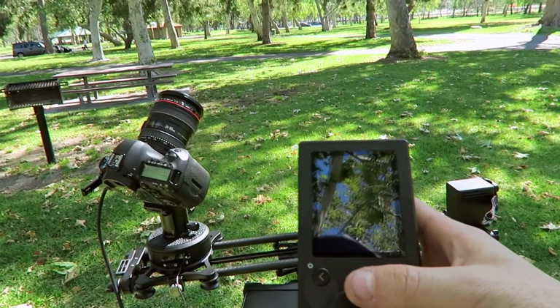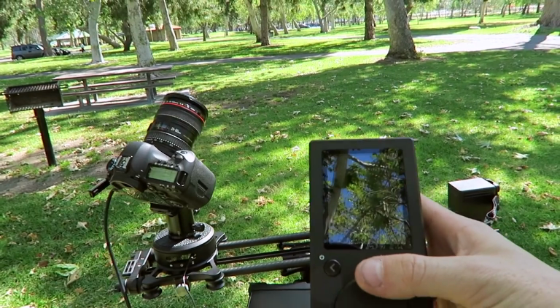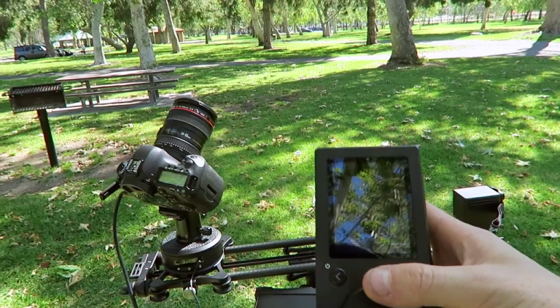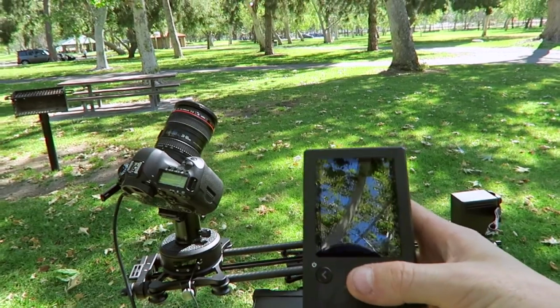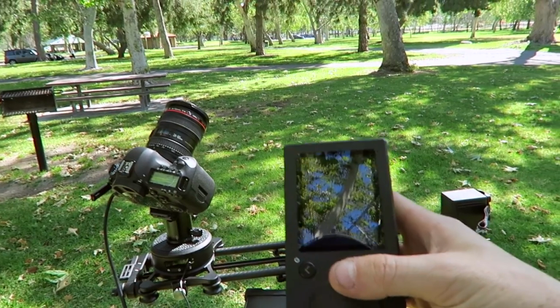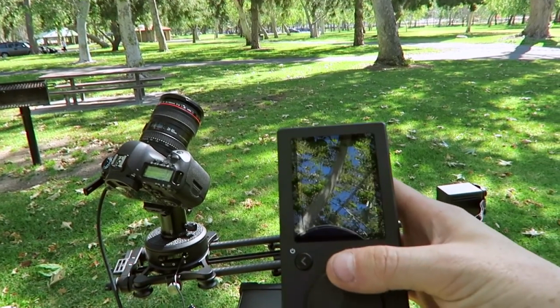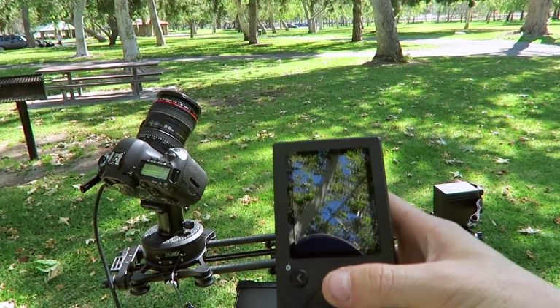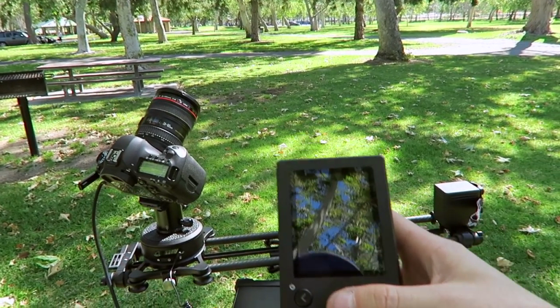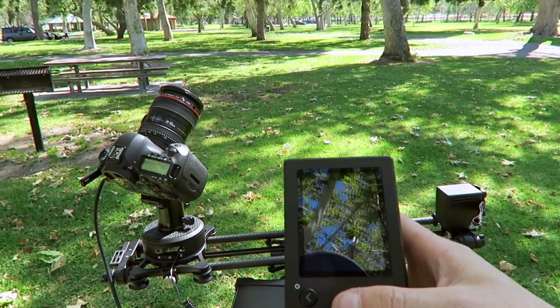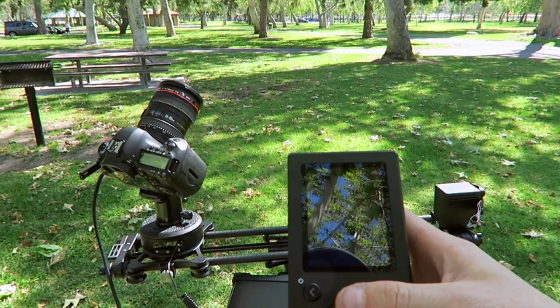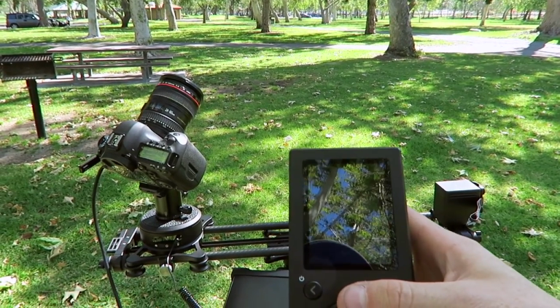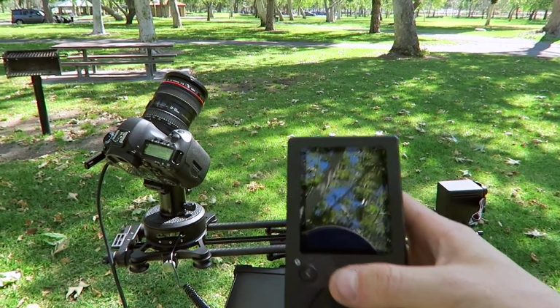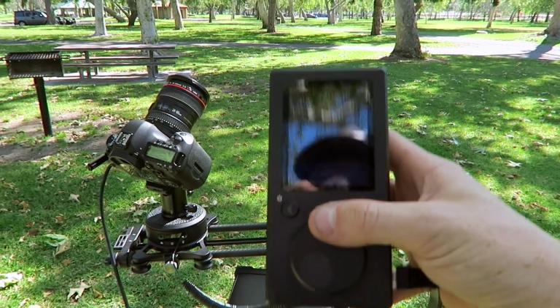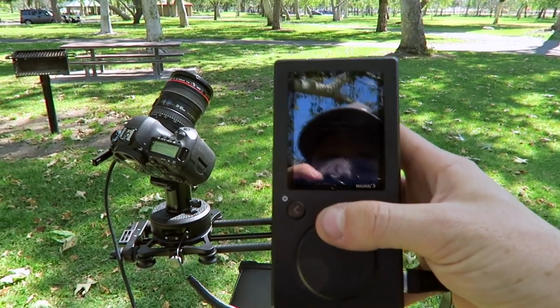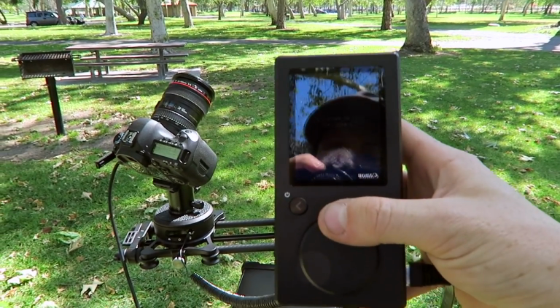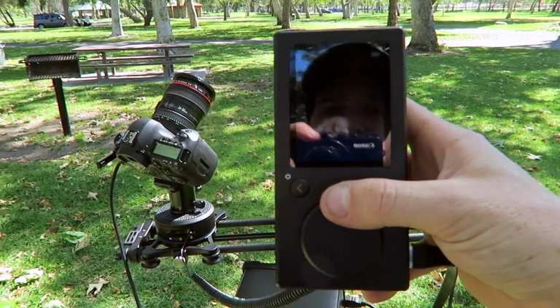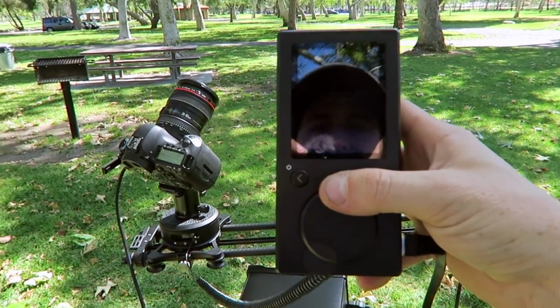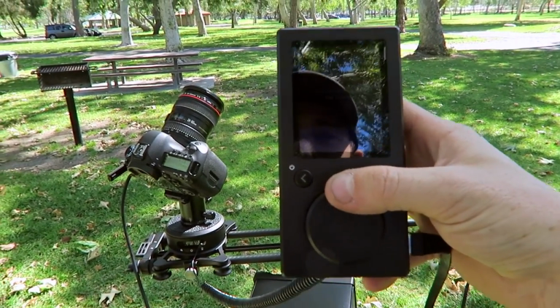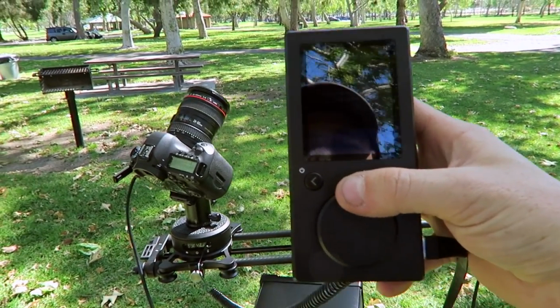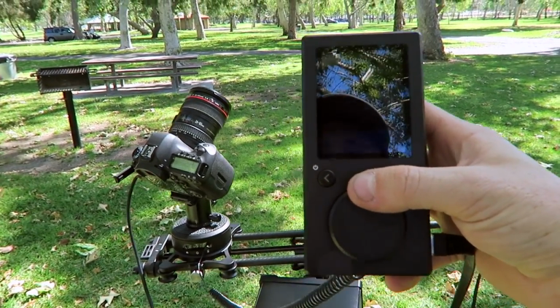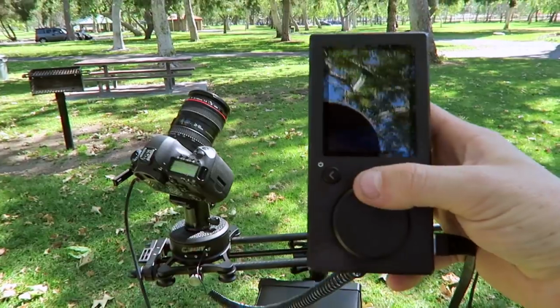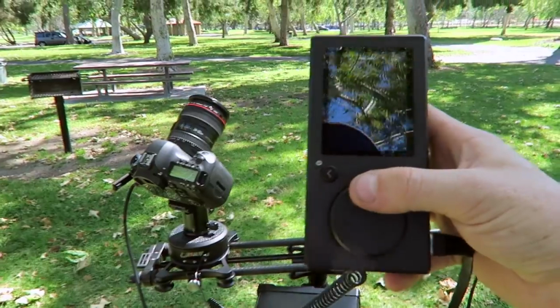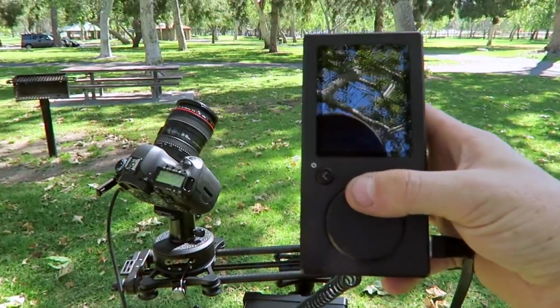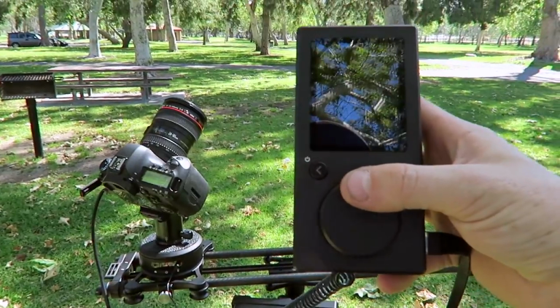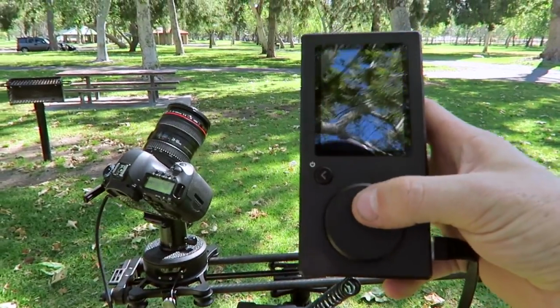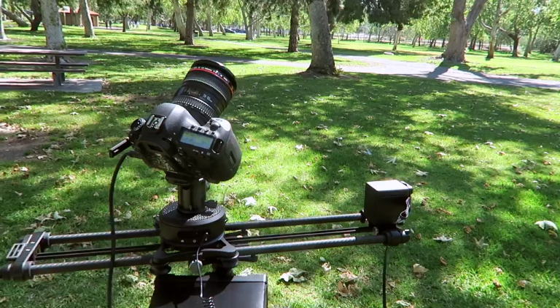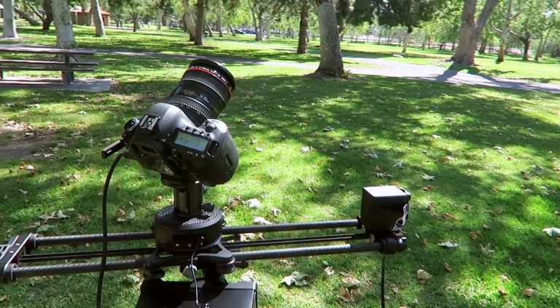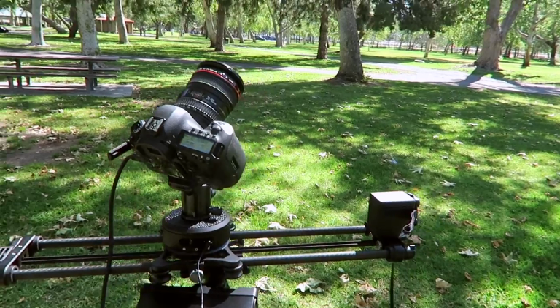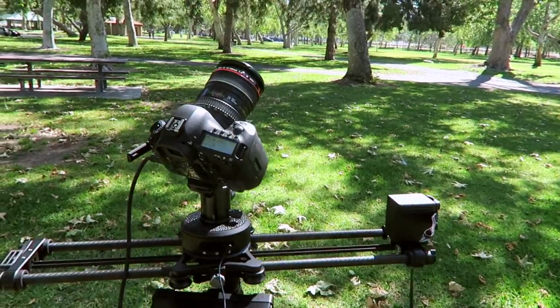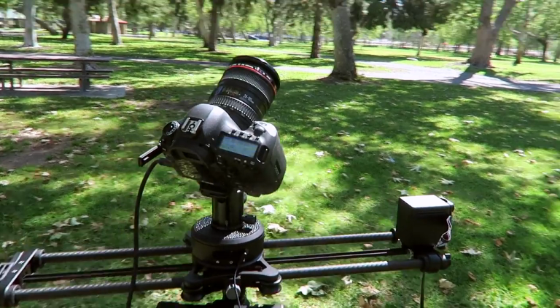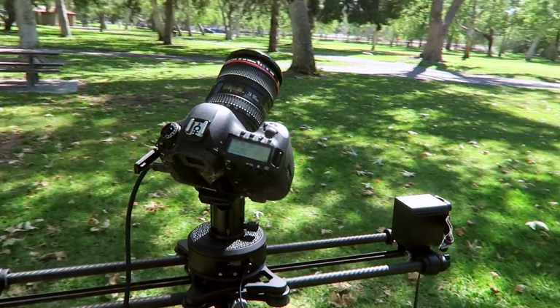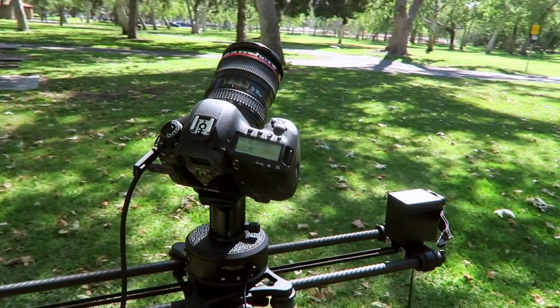I'm gonna create a little motion for you guys and show you how the arc and motion work at the same time, just to give you an idea of what the shot looks like. It's actually panning at the same time.